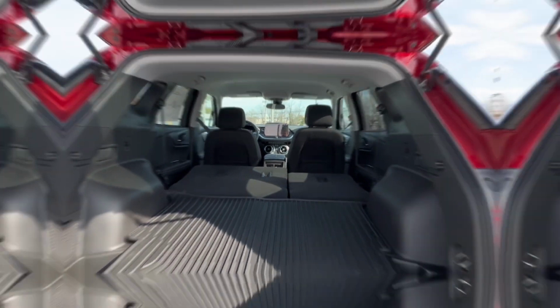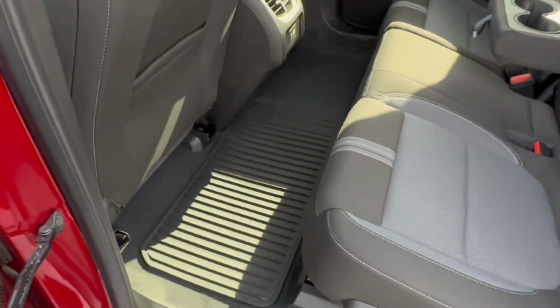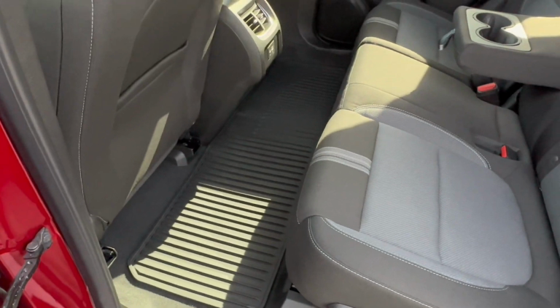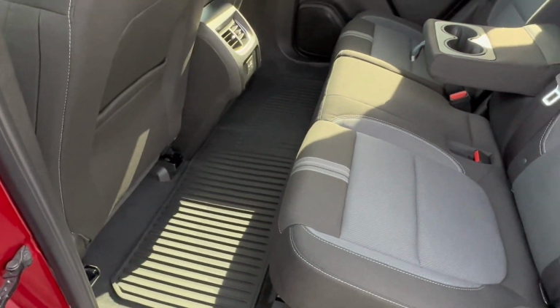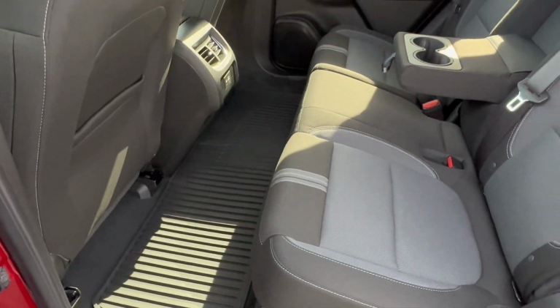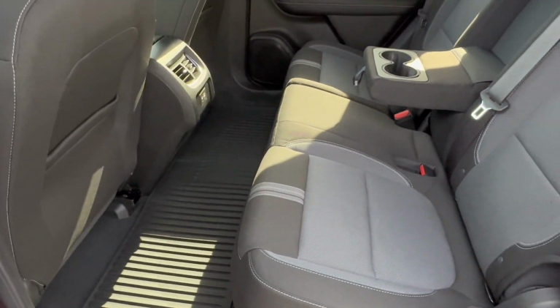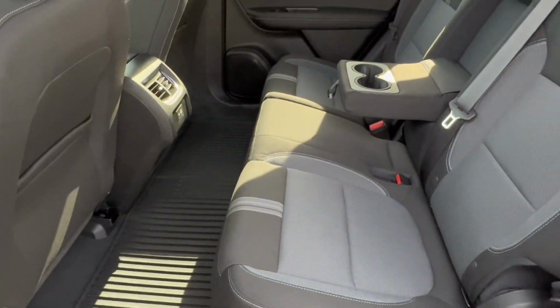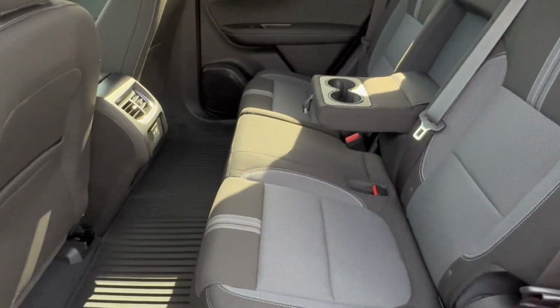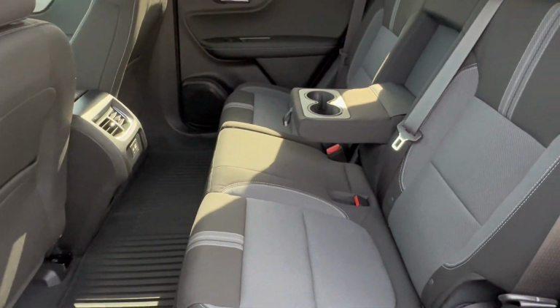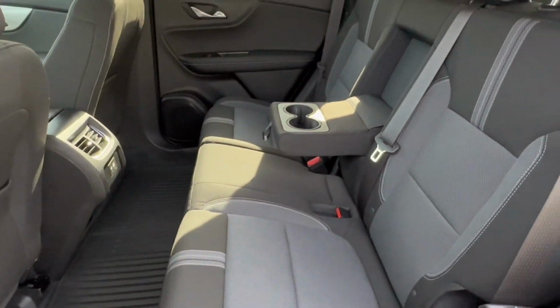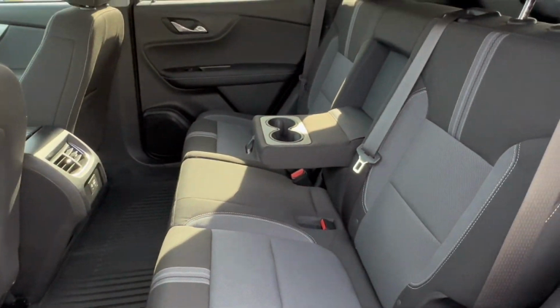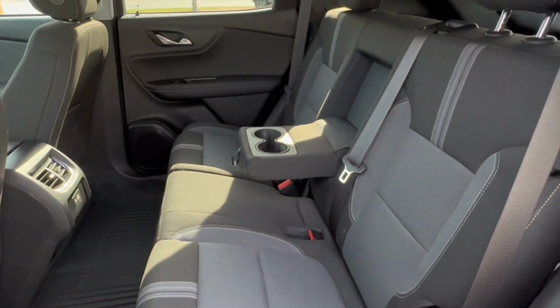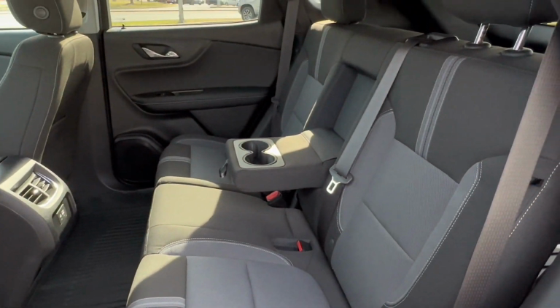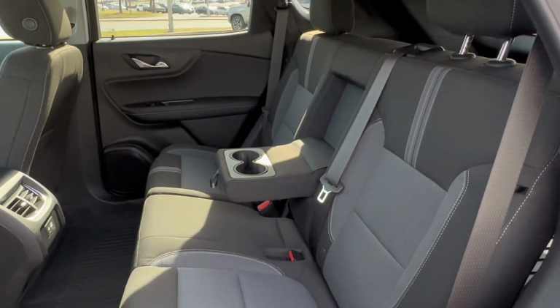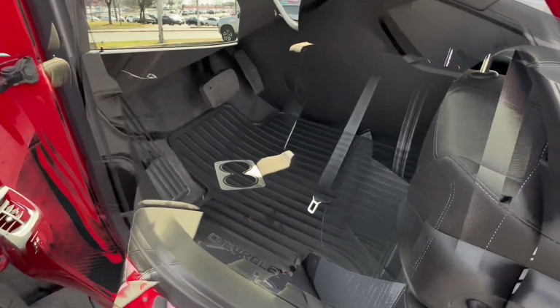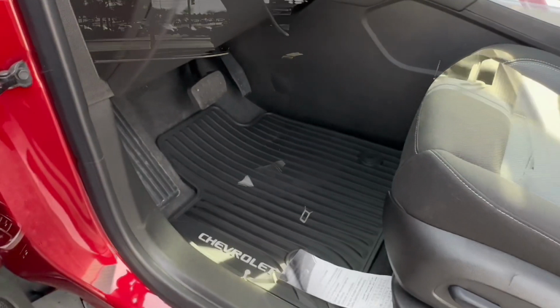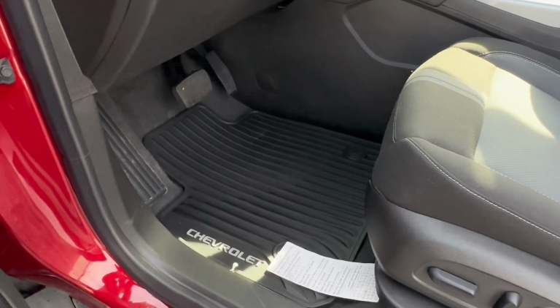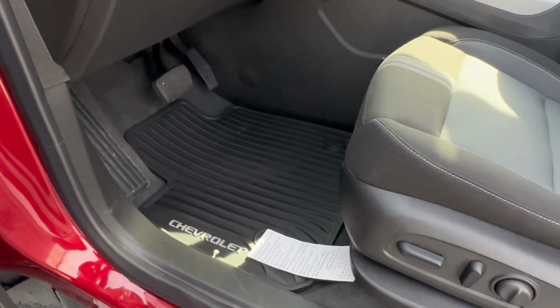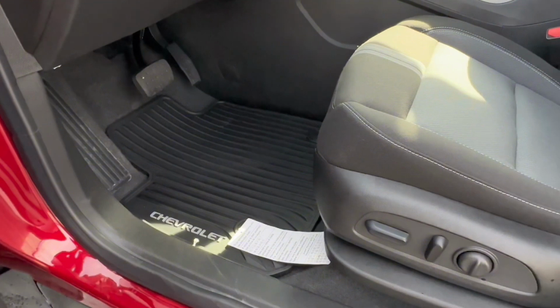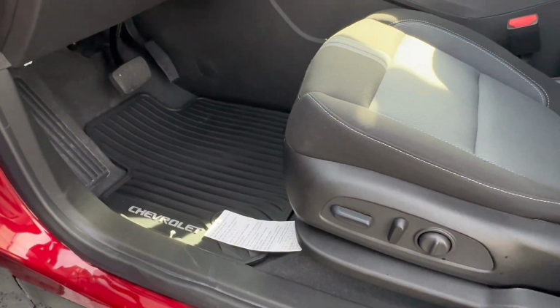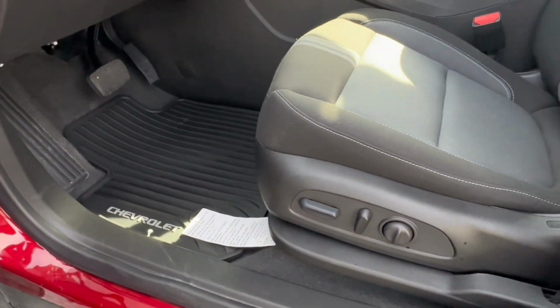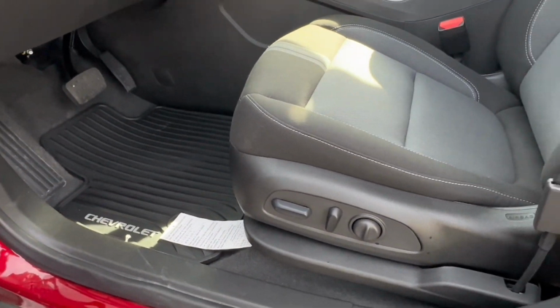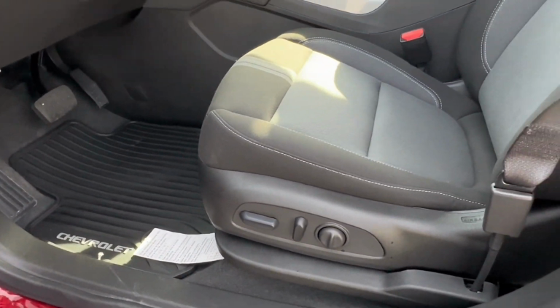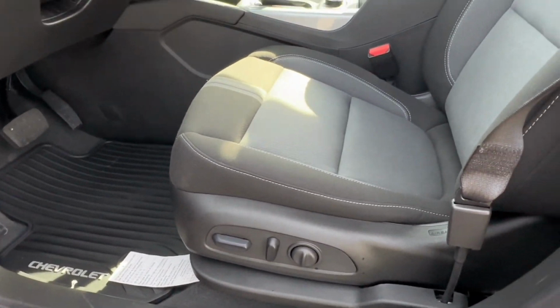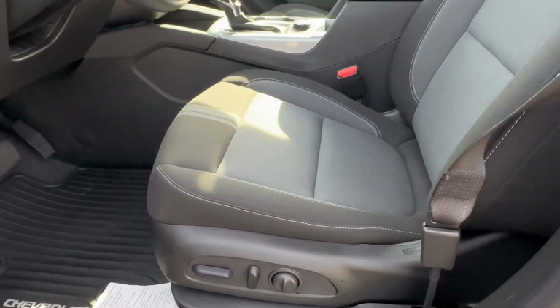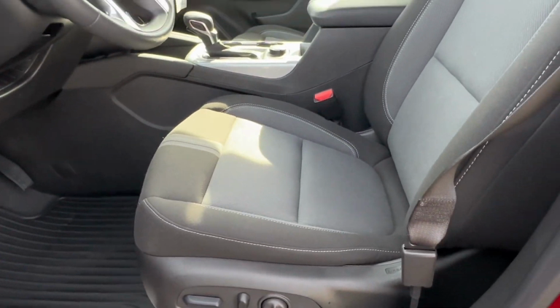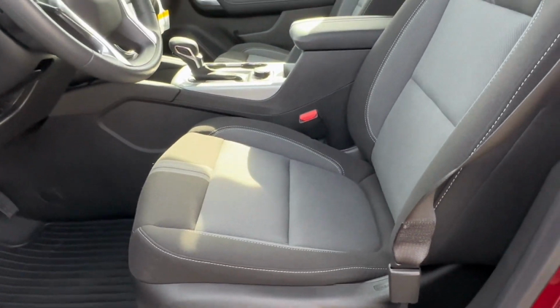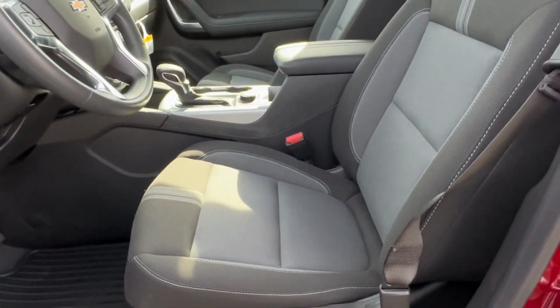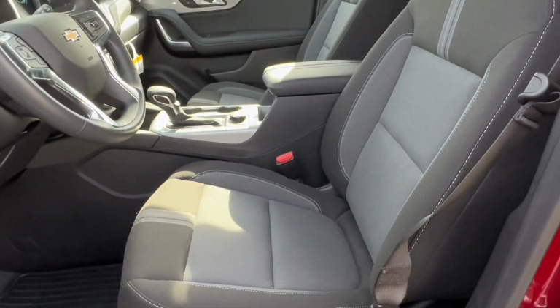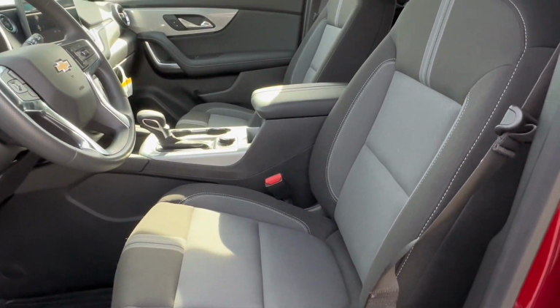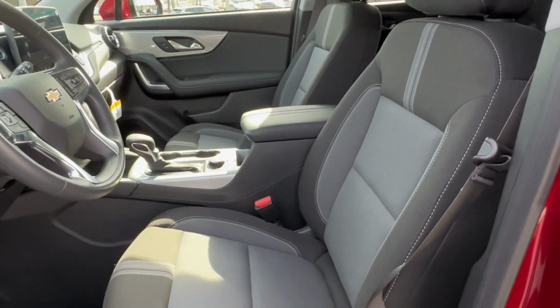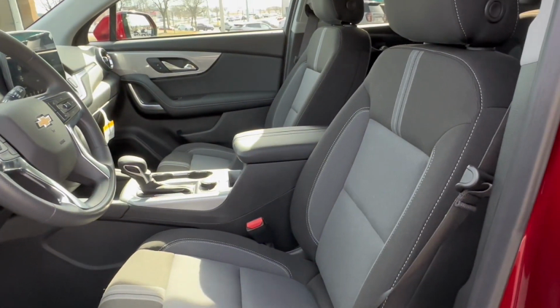In the rear you'll have your own HVAC system, tons of space, and cup holders for your passengers. The driver's seat is eight-way adjustable with lumbar support.